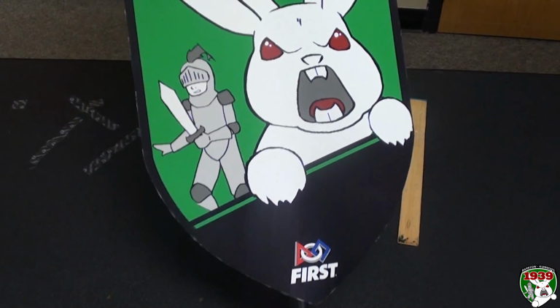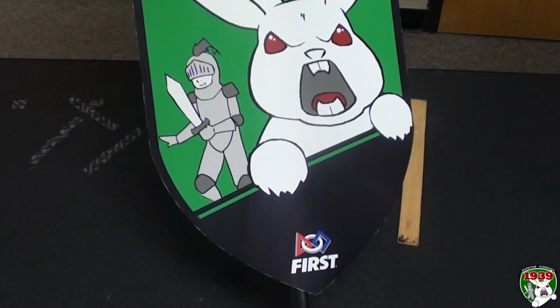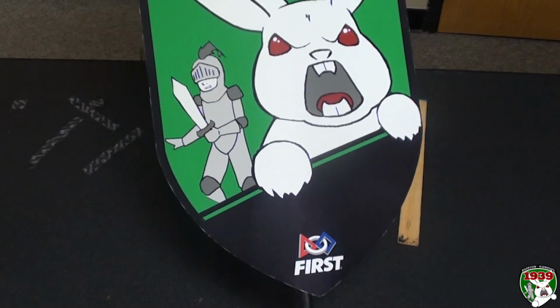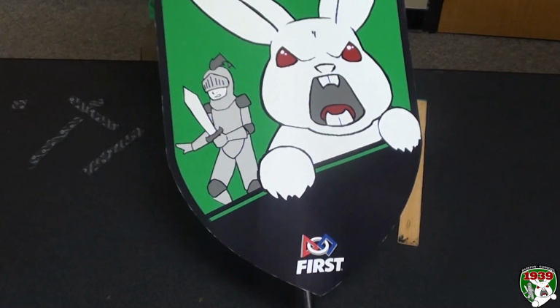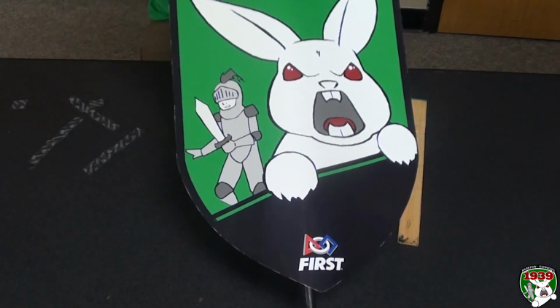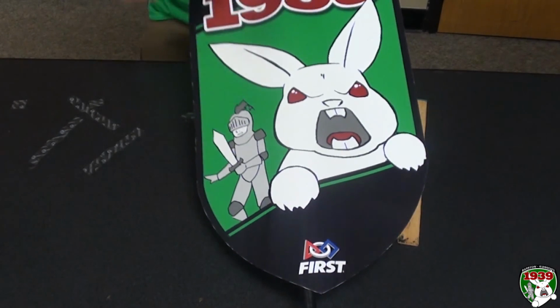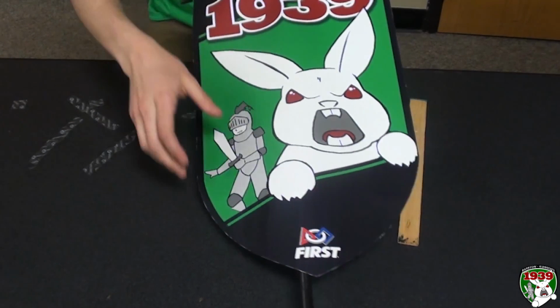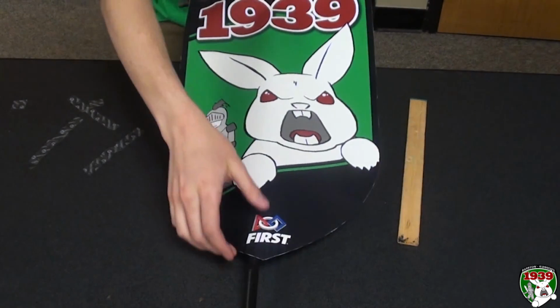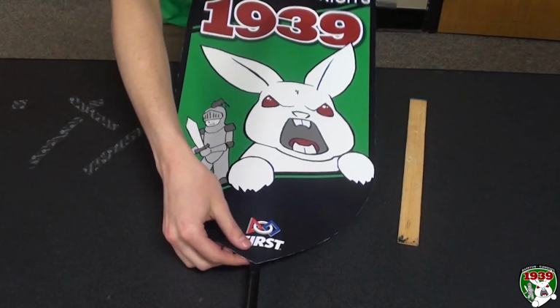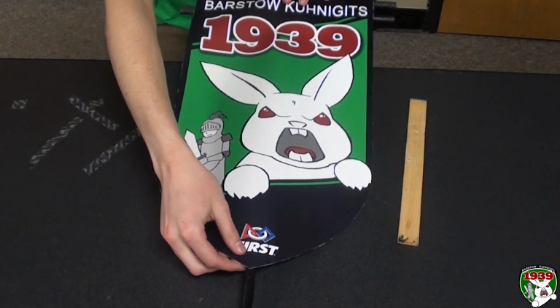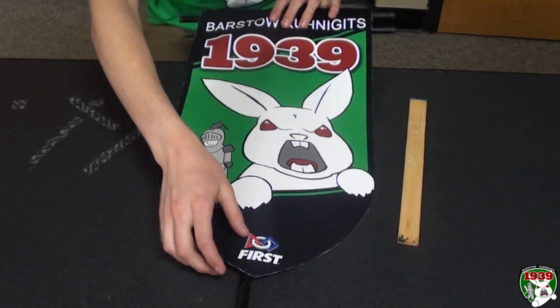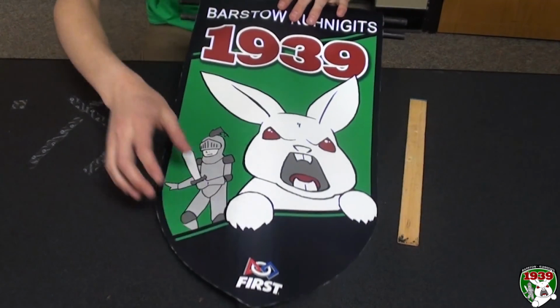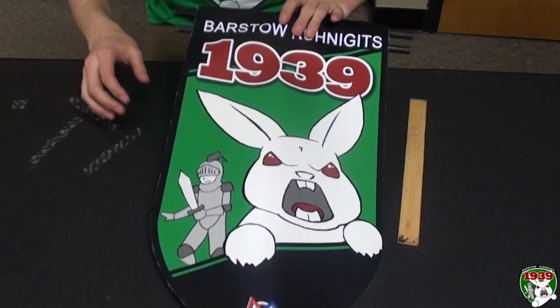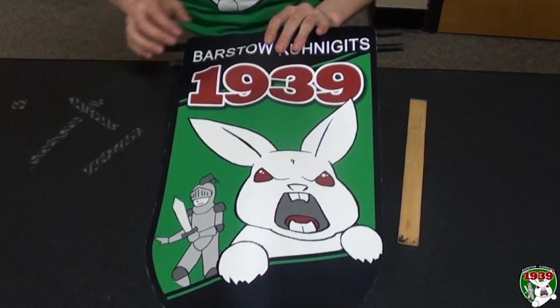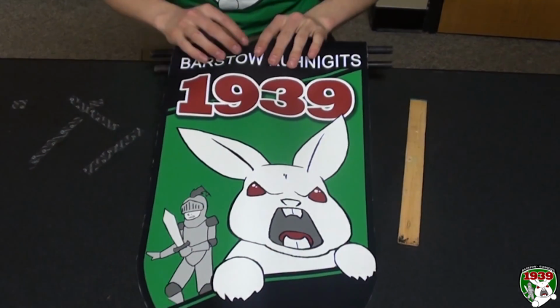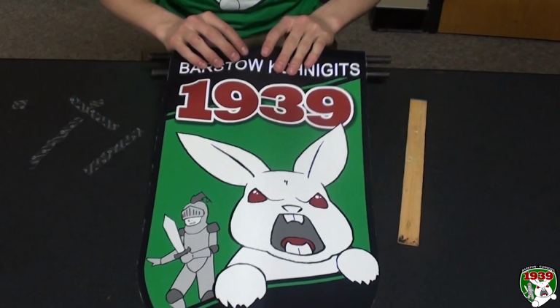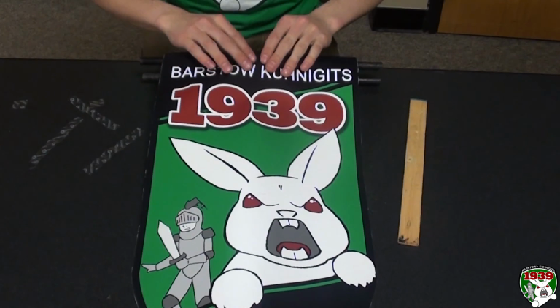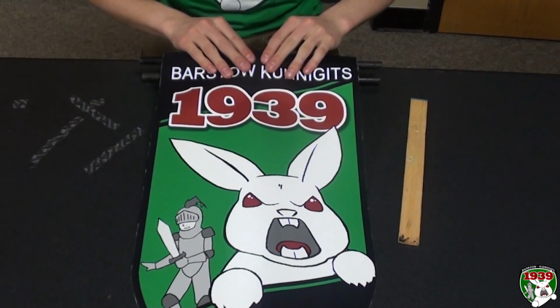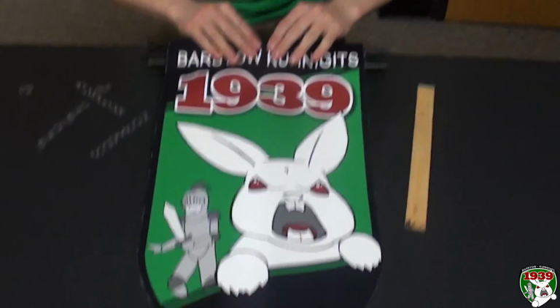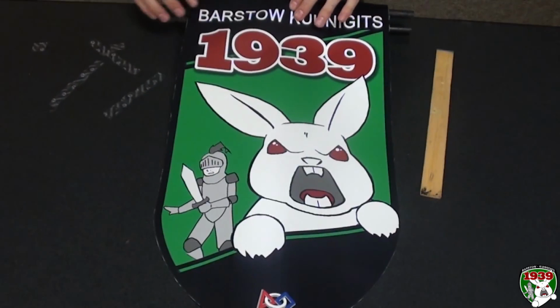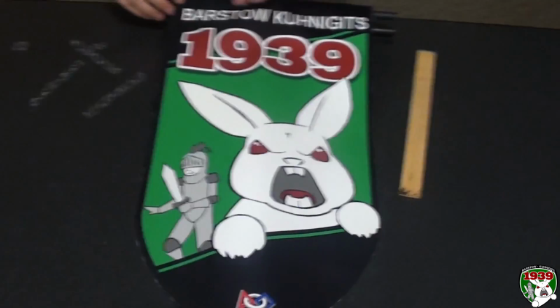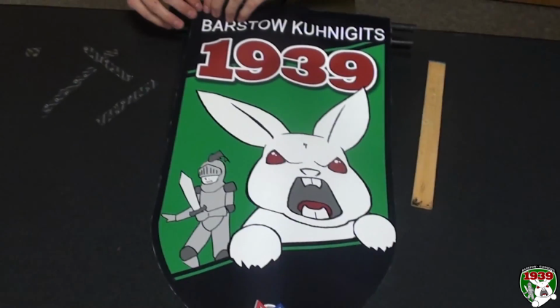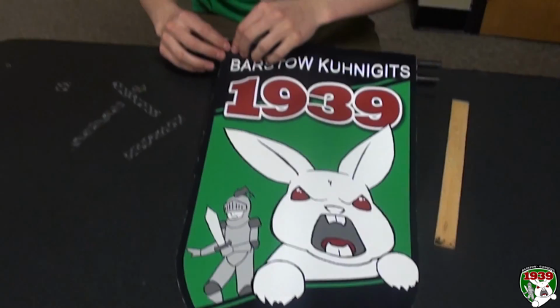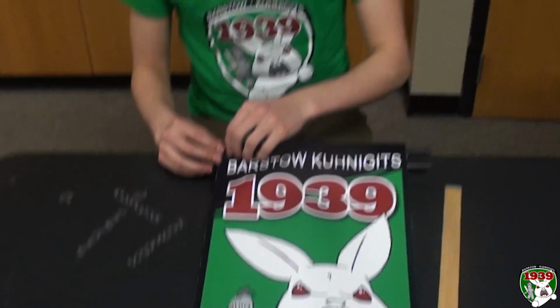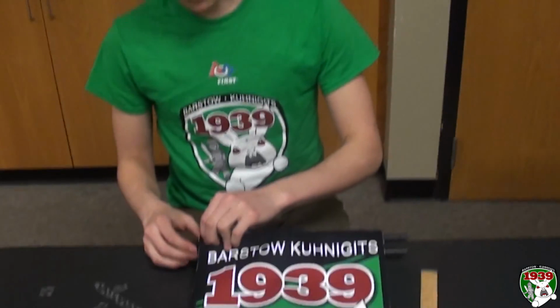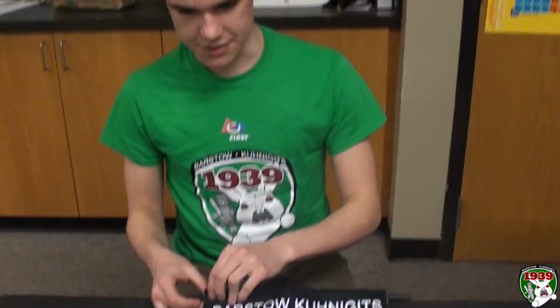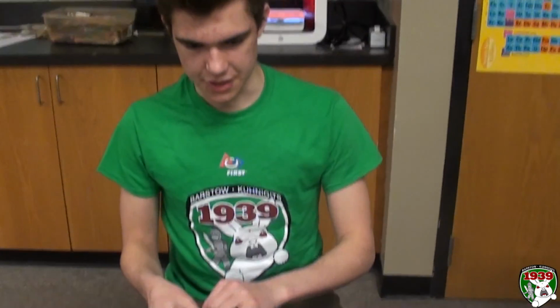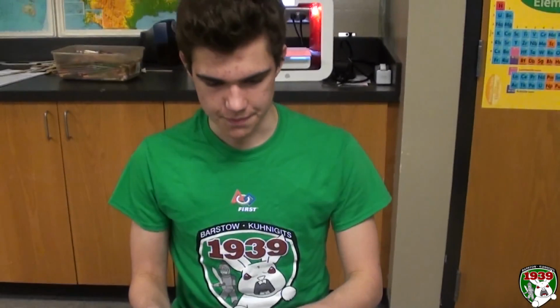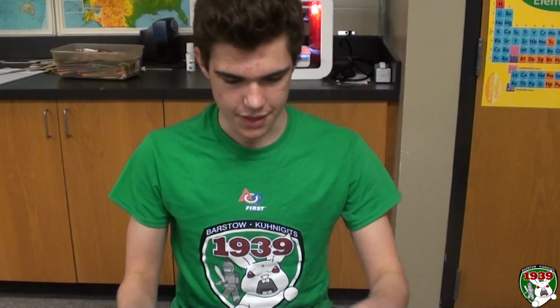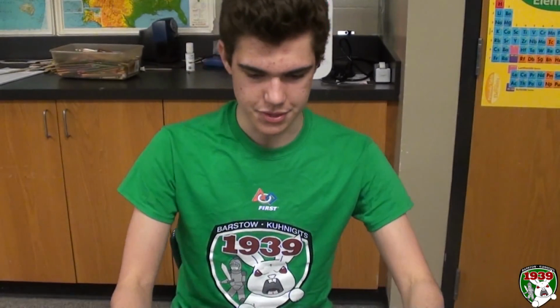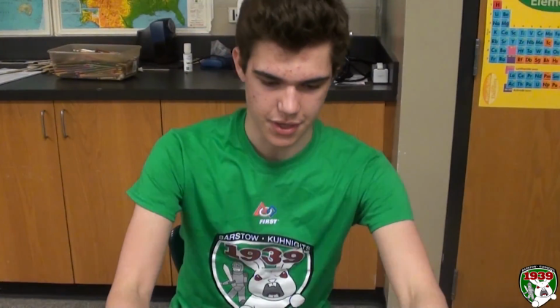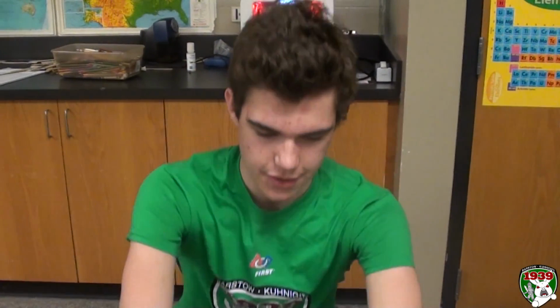This standard flag we printed on vinyl, and you can just go to any printer place to get that, and then we just sort of cut it out.